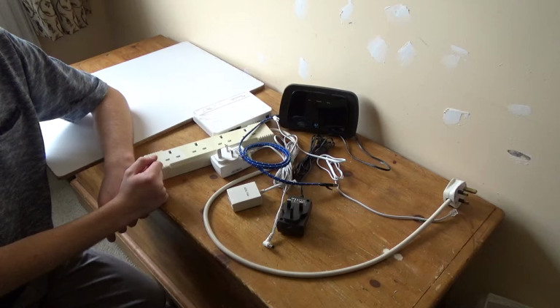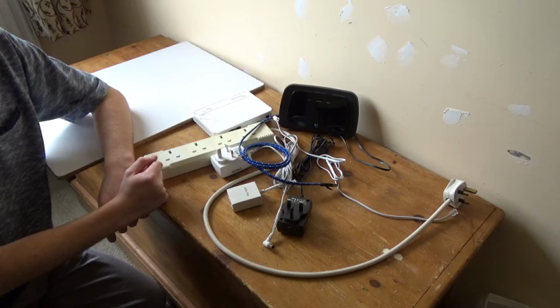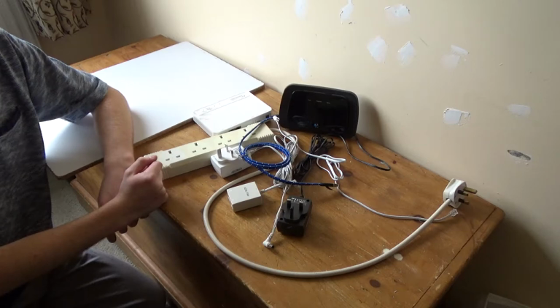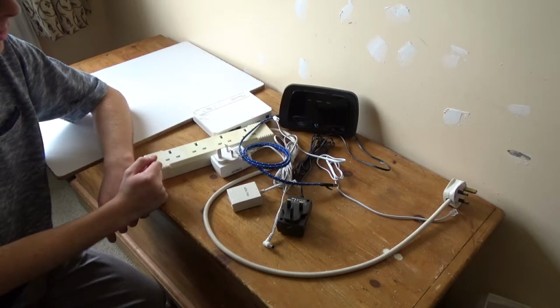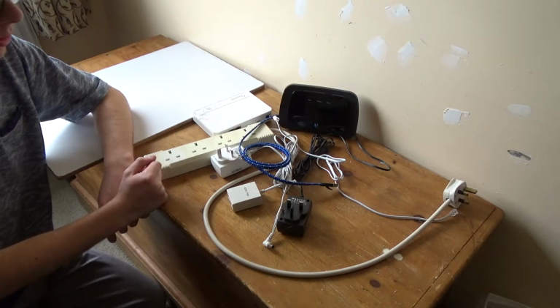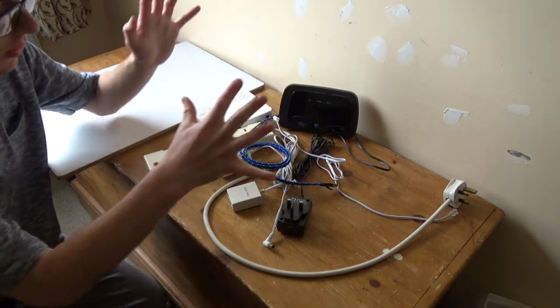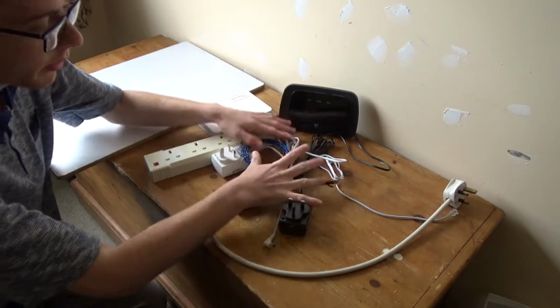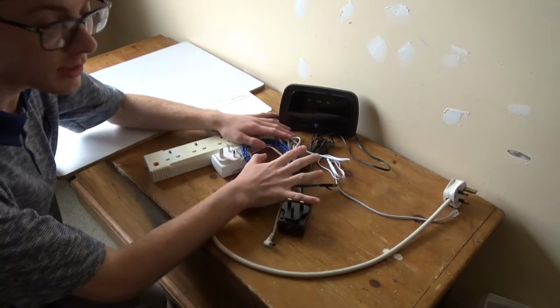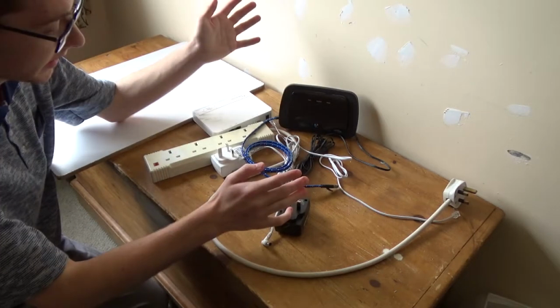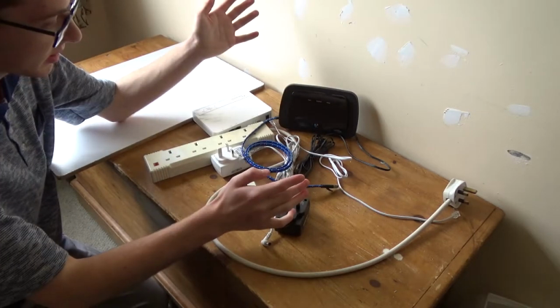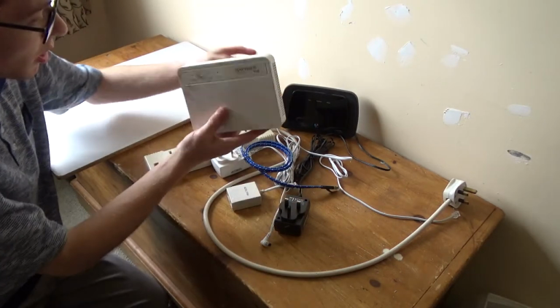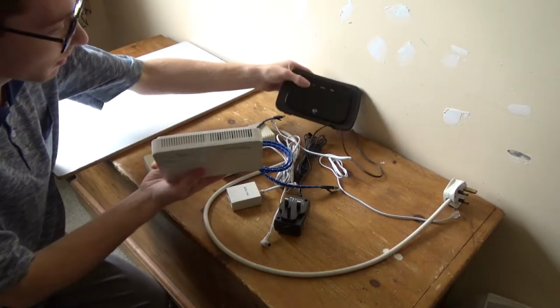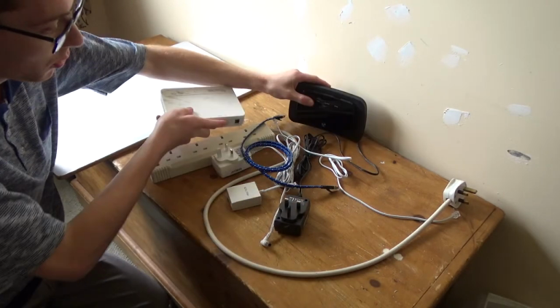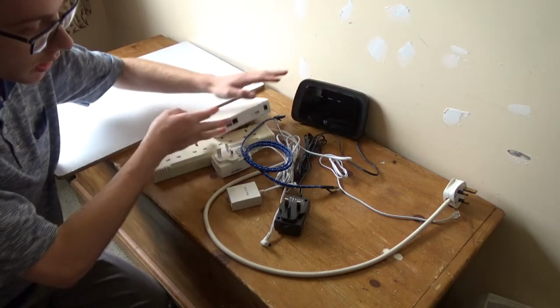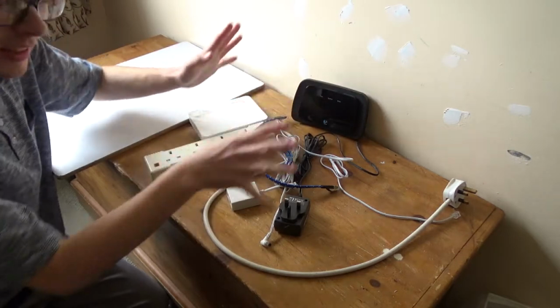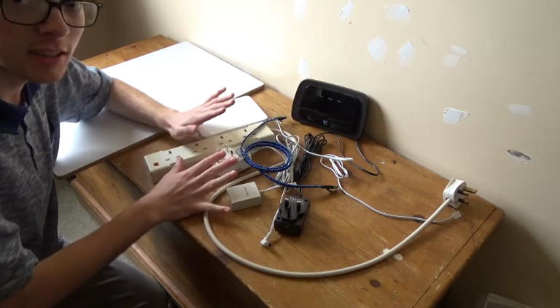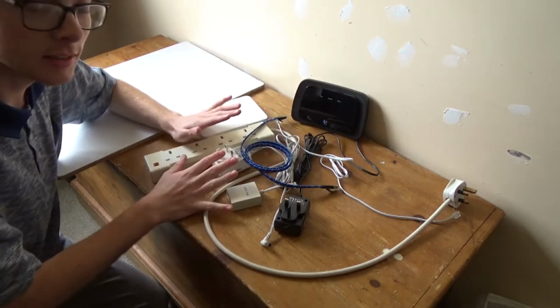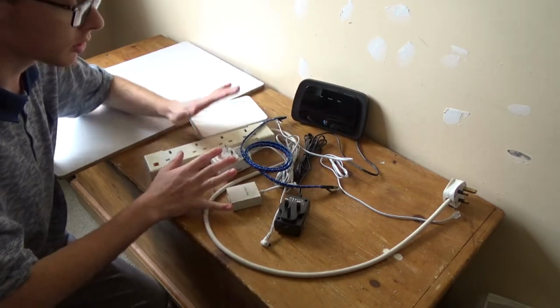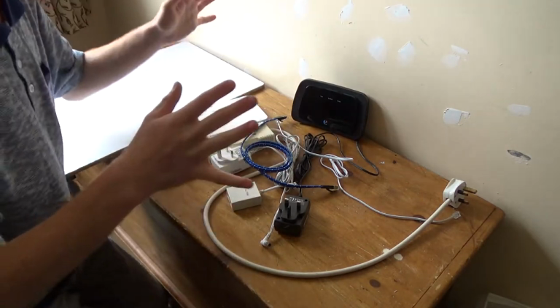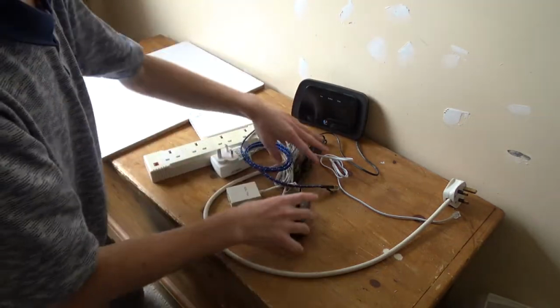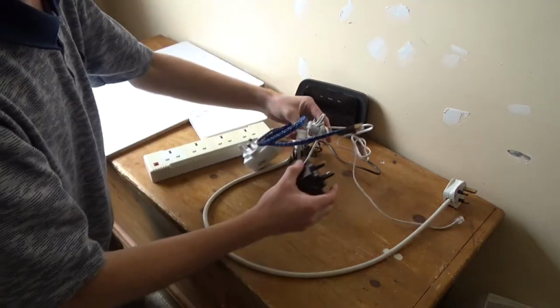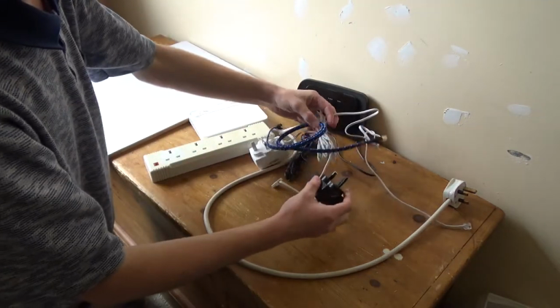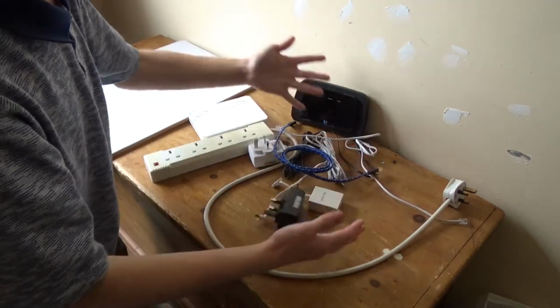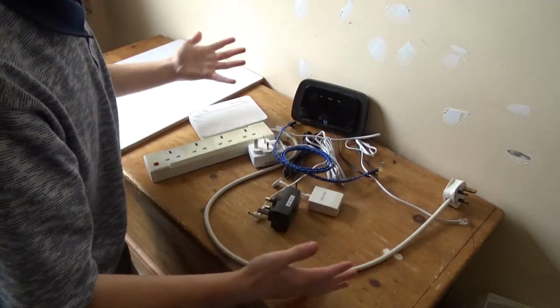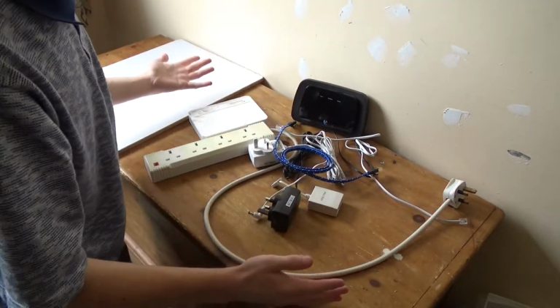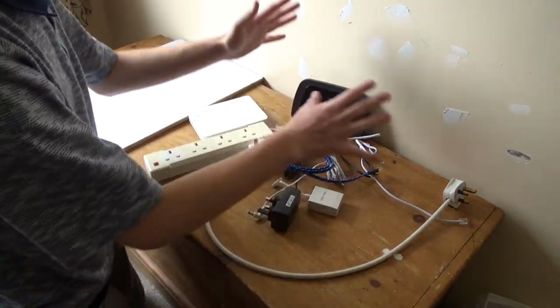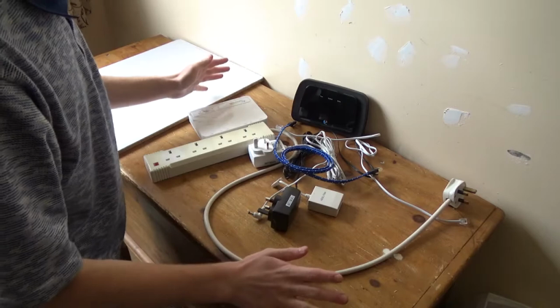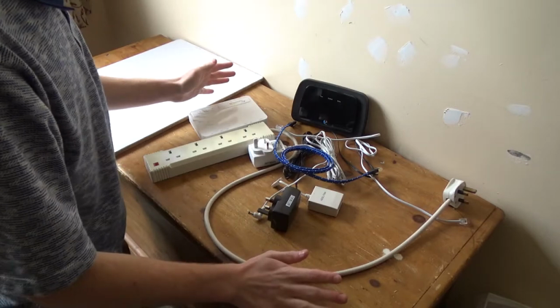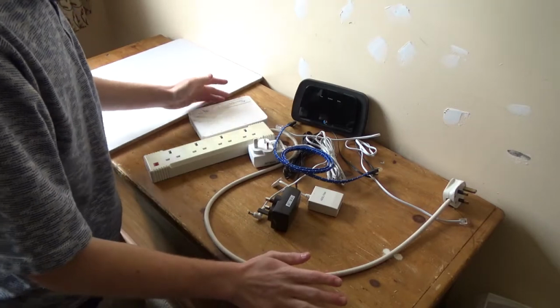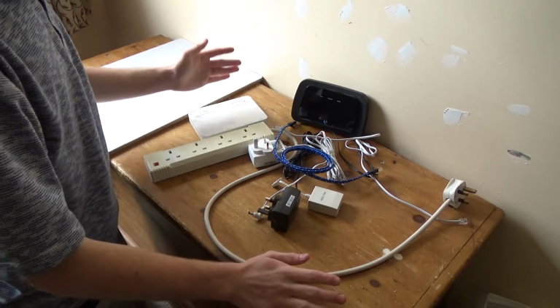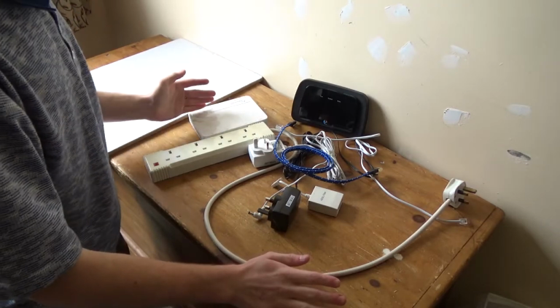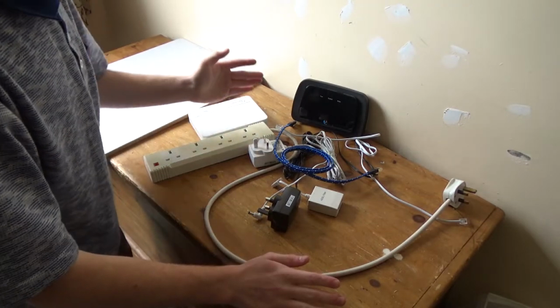Hello everyone and welcome to this video. This is the modem, the router, the internet setup — but as you can see it's a huge mess with all the cables going everywhere.